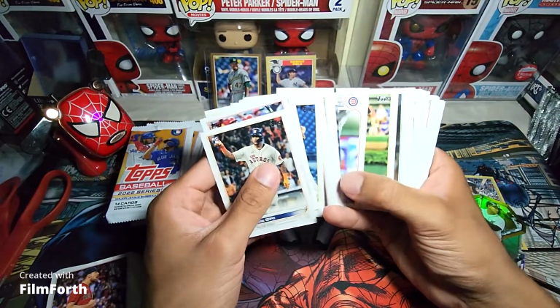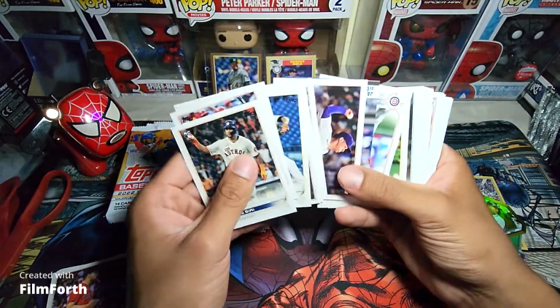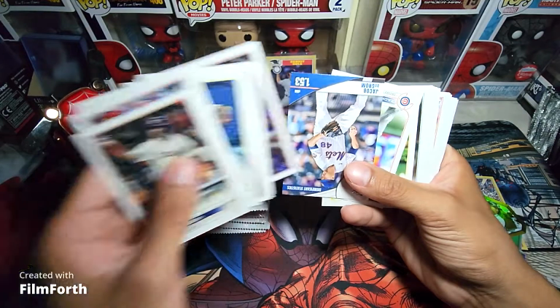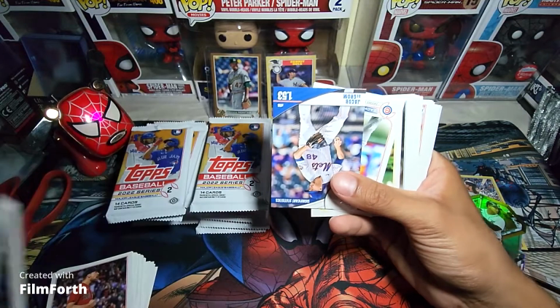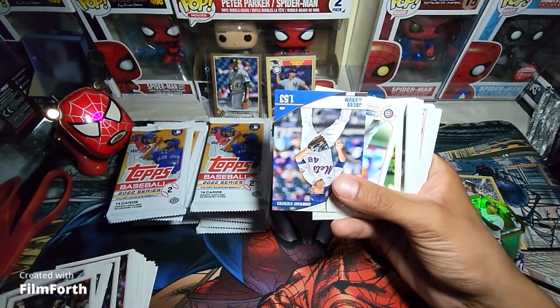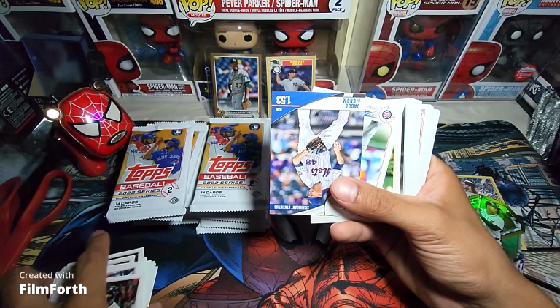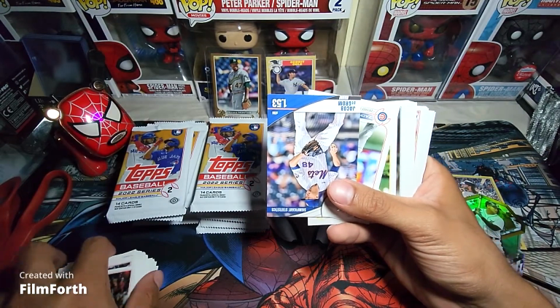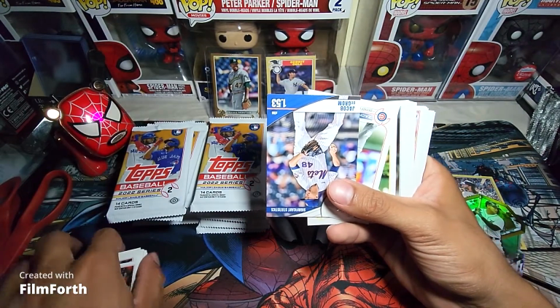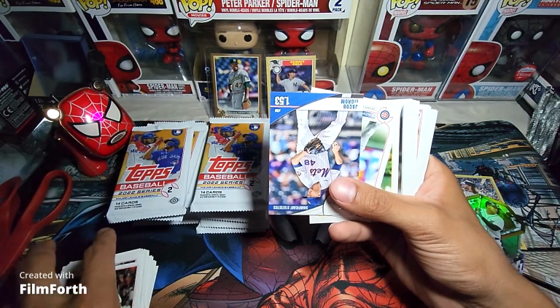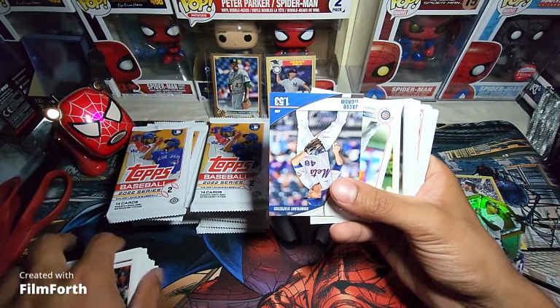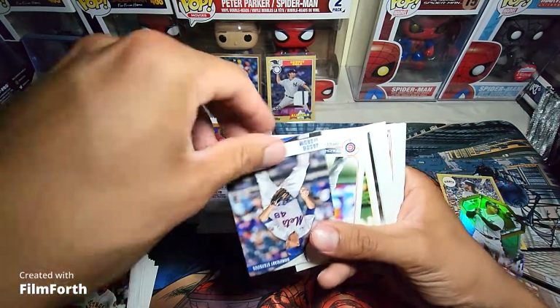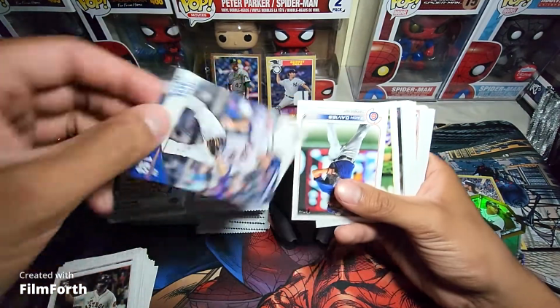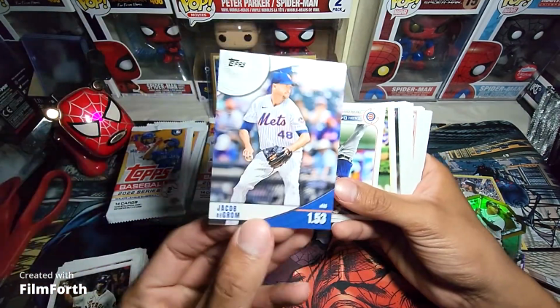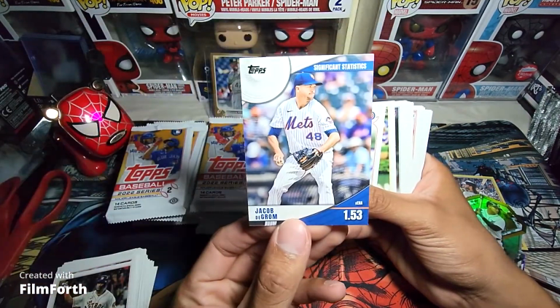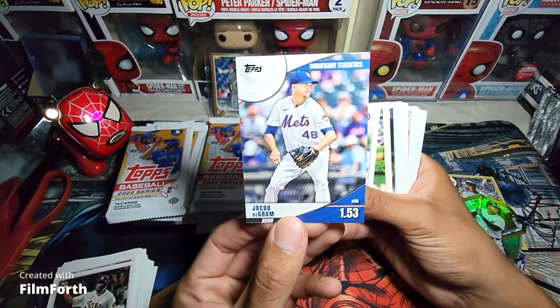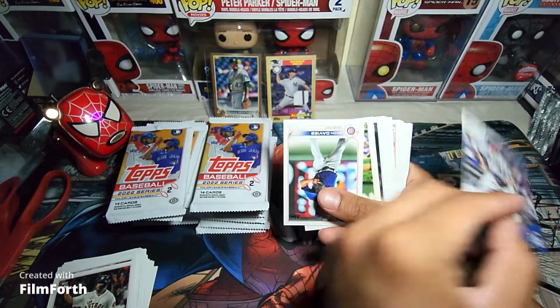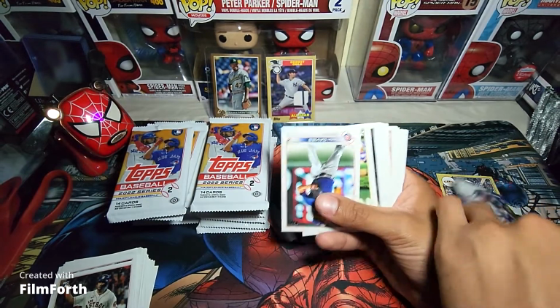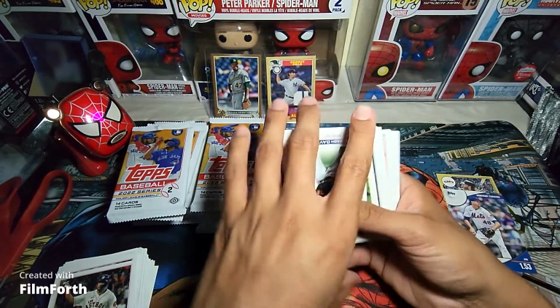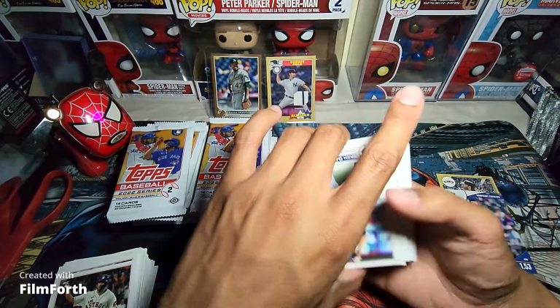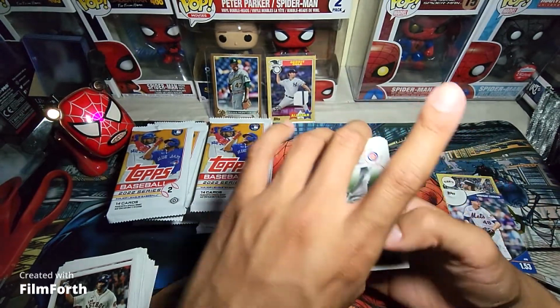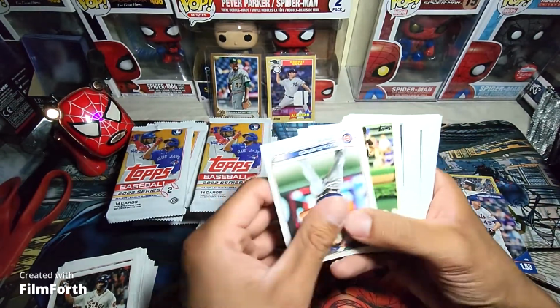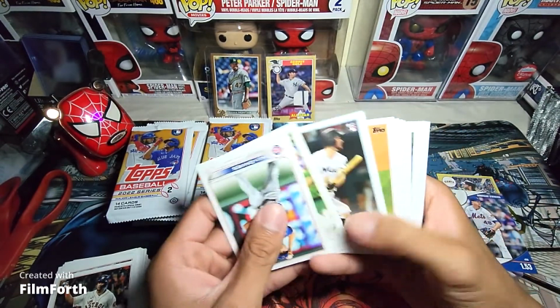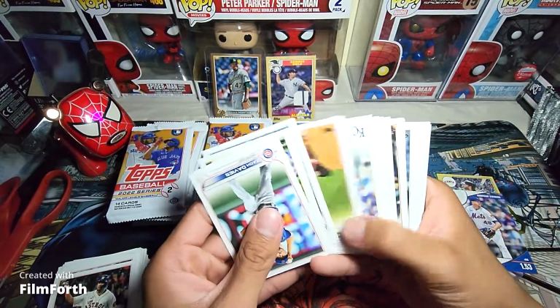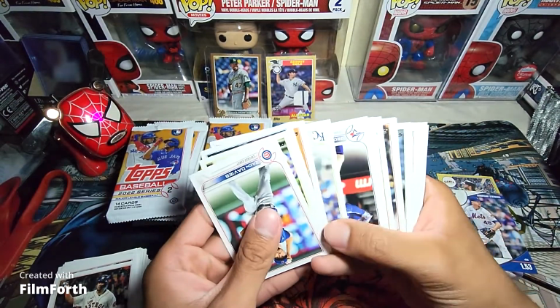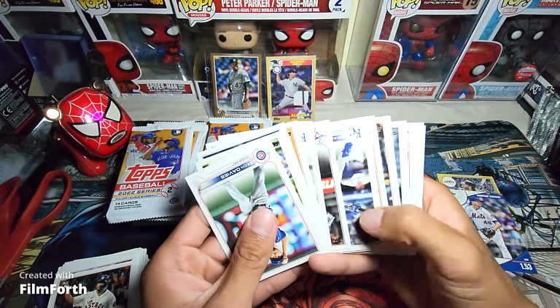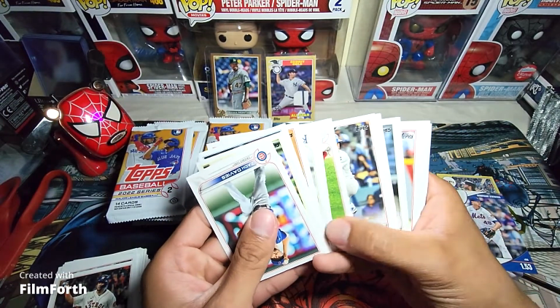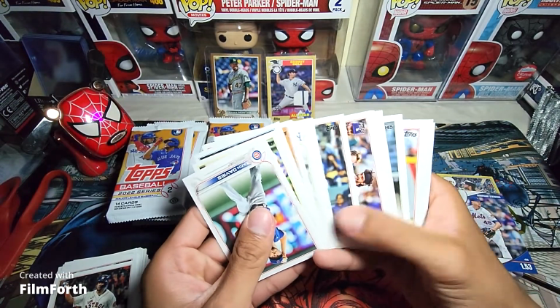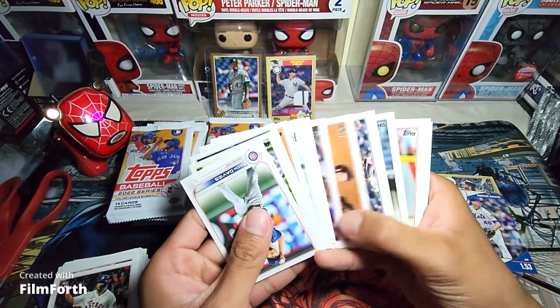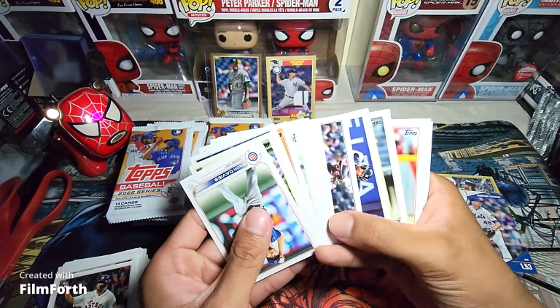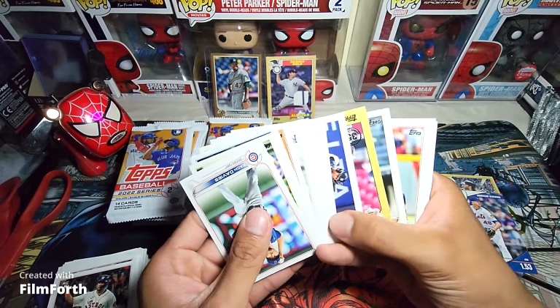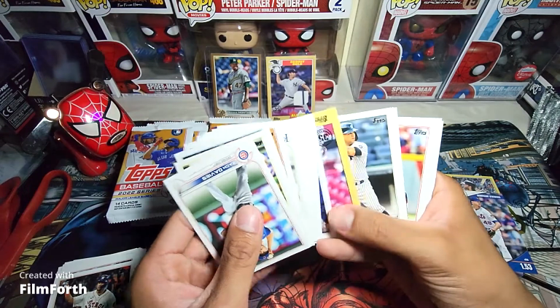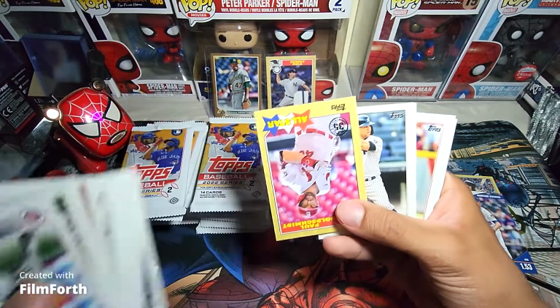Significant statistics — Jacob DeGrom right there. Had his rookie cards too. Let's keep on going, let's see if we can pull a short print.